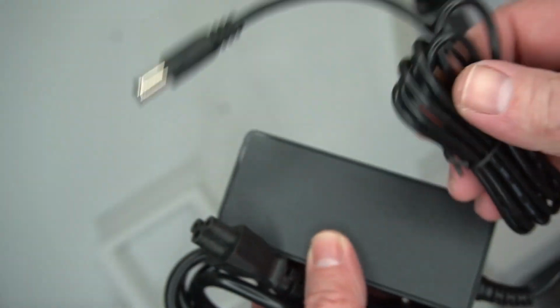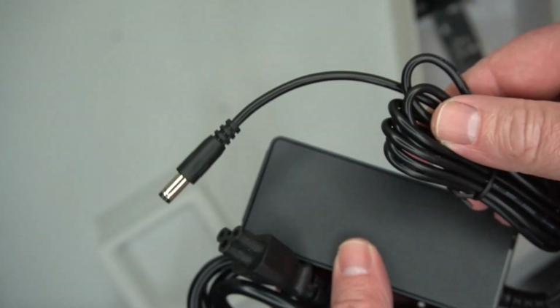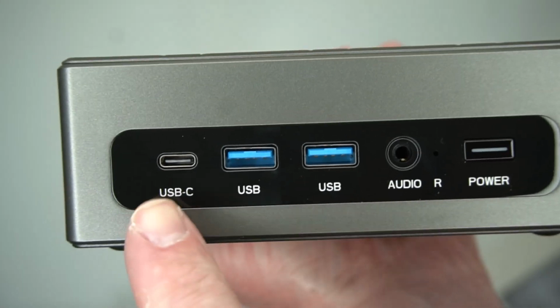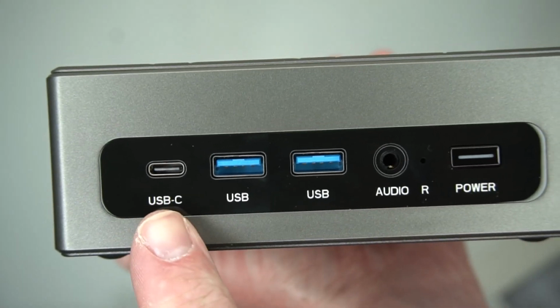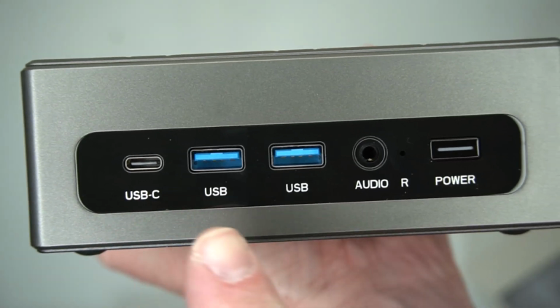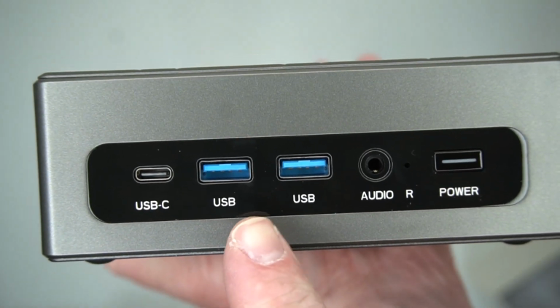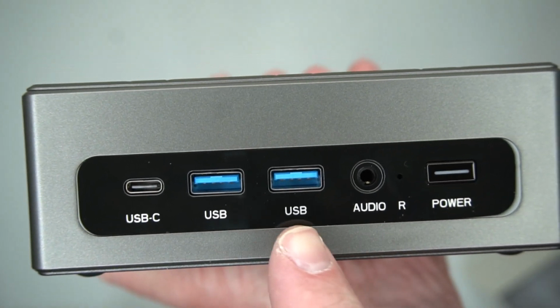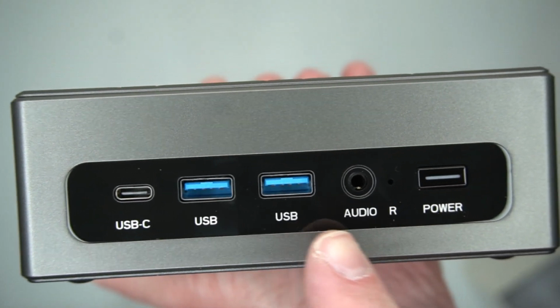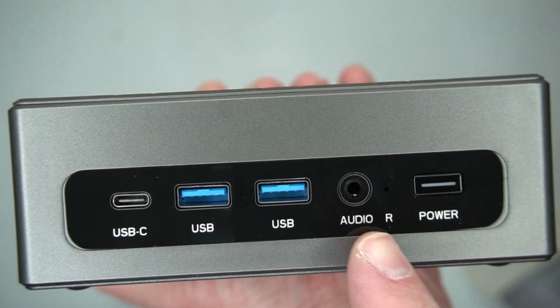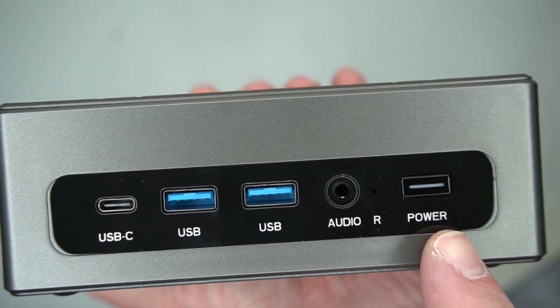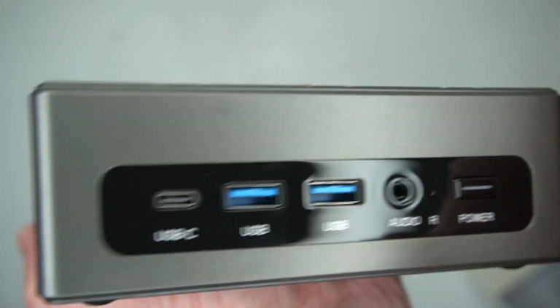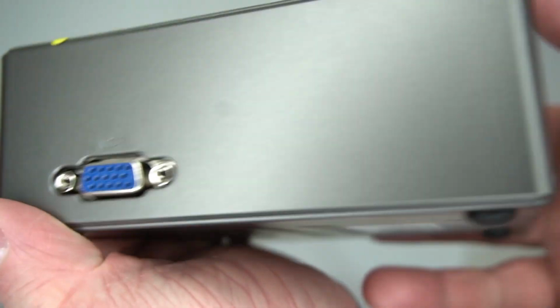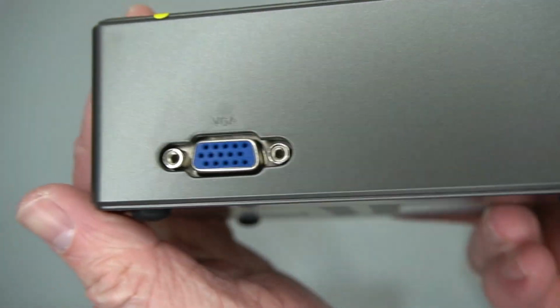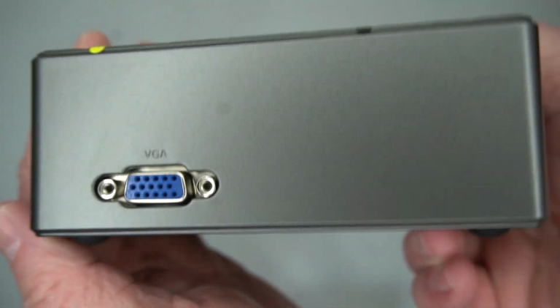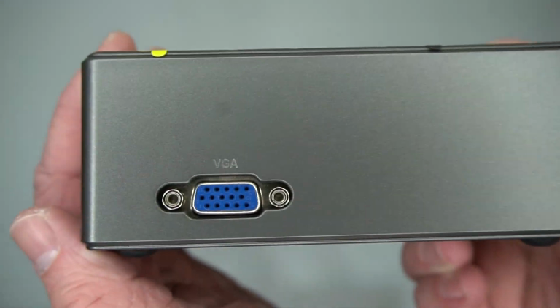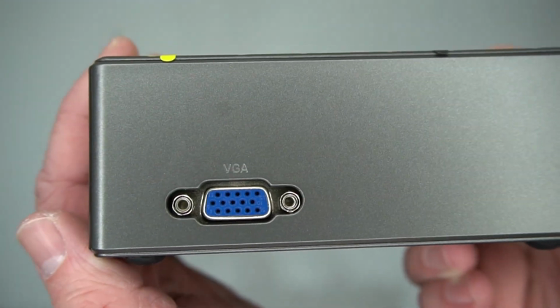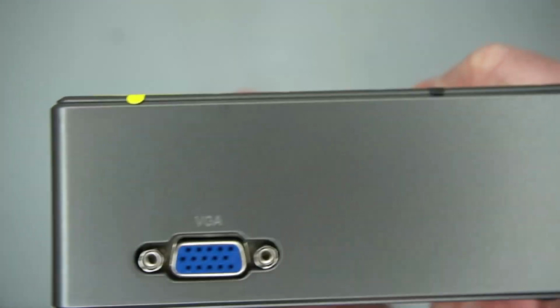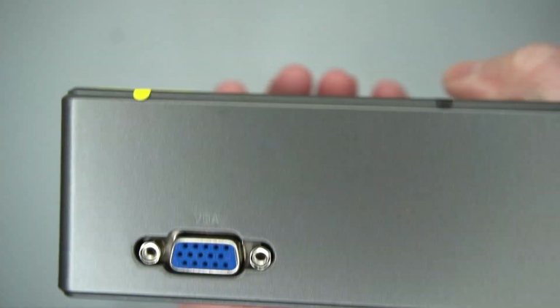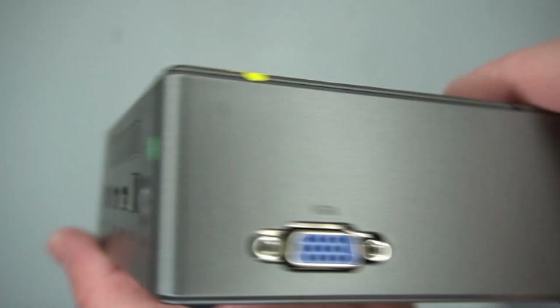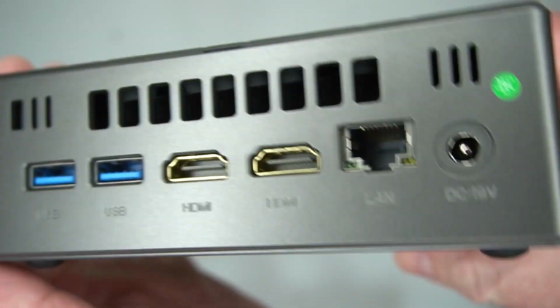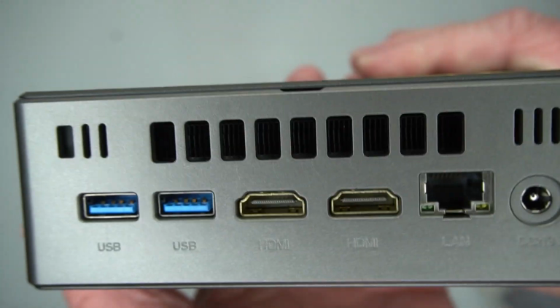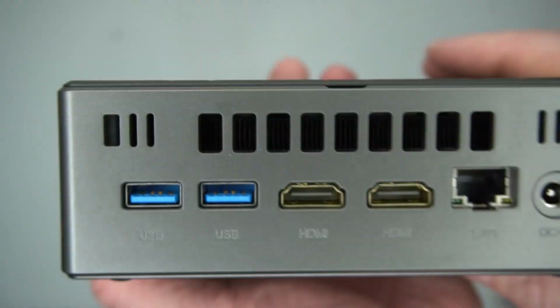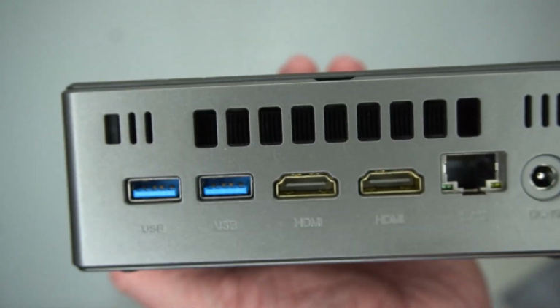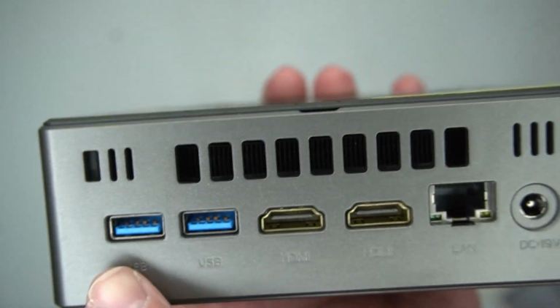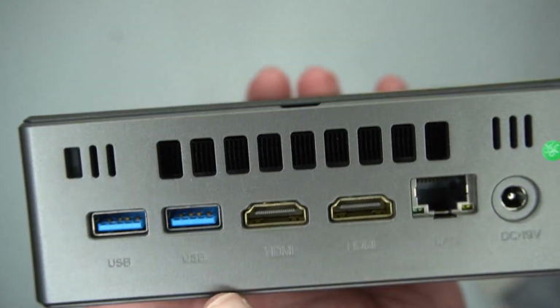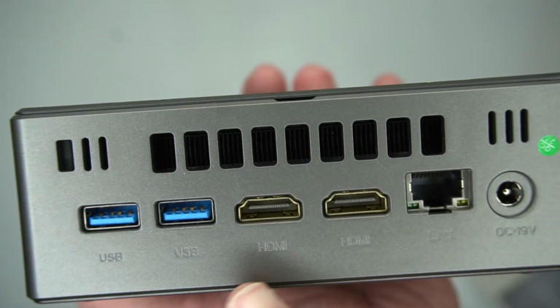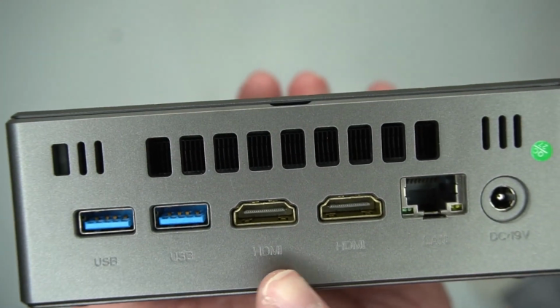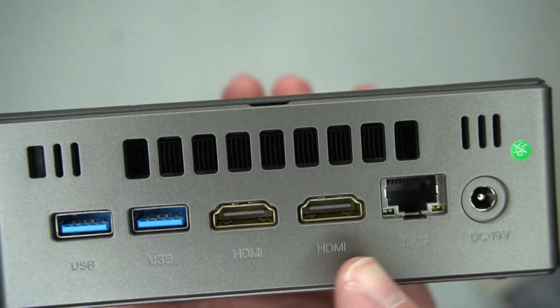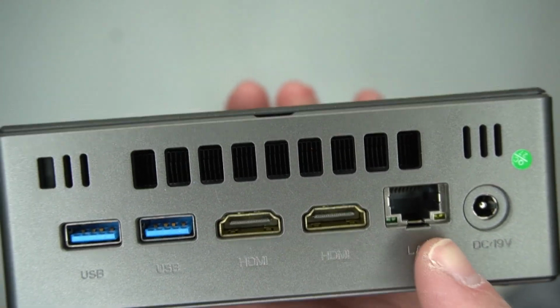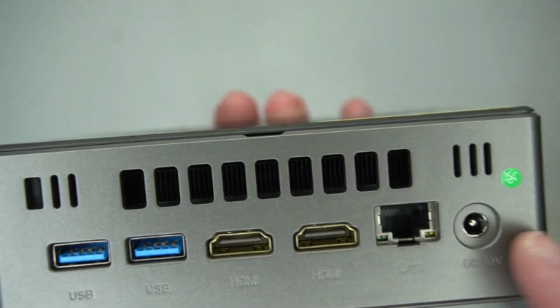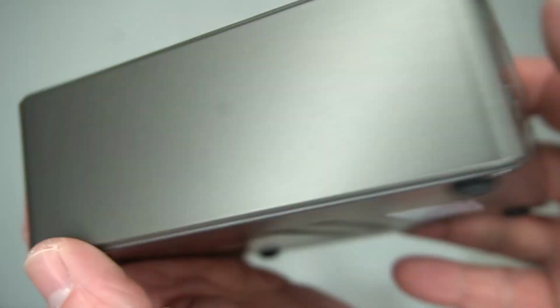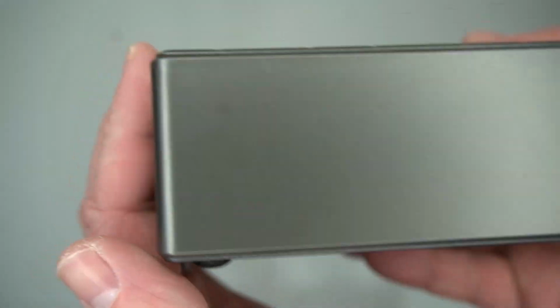Looking at the ports, it's got USB-C, two USB 3.0, audio, power, and VGA — I guess maybe hospitals still use VGA cables. On the other side you've got two more USB 3.0, two HDMI, ethernet, and your power input.